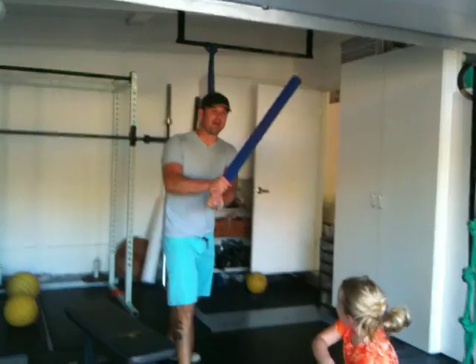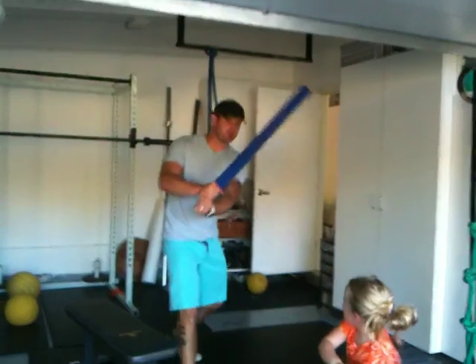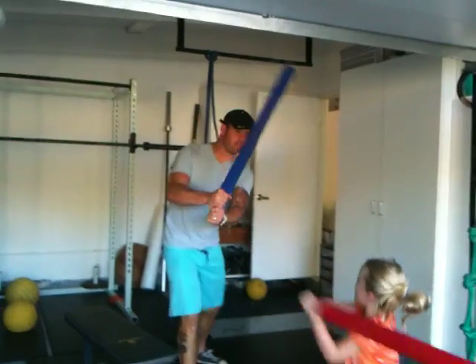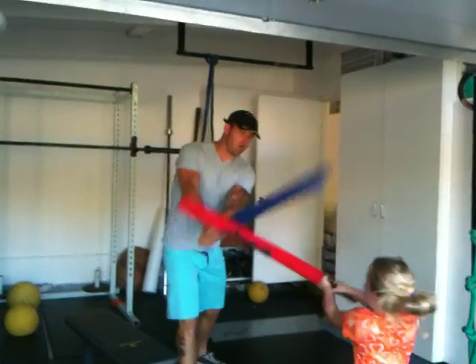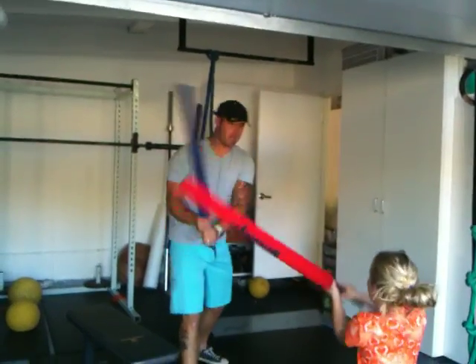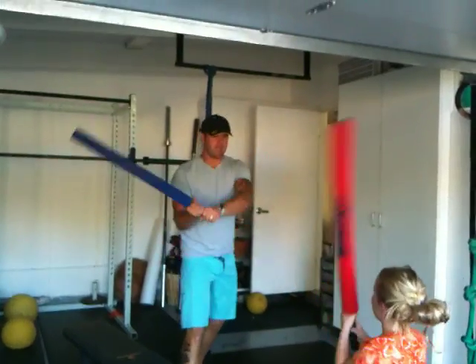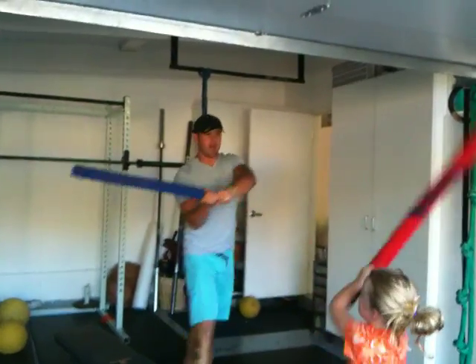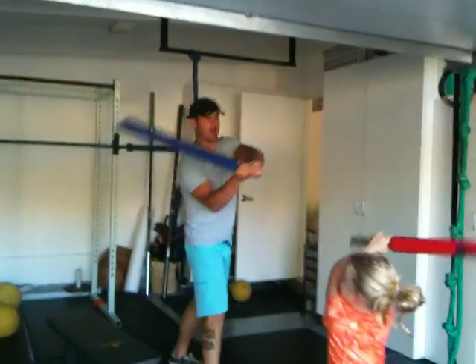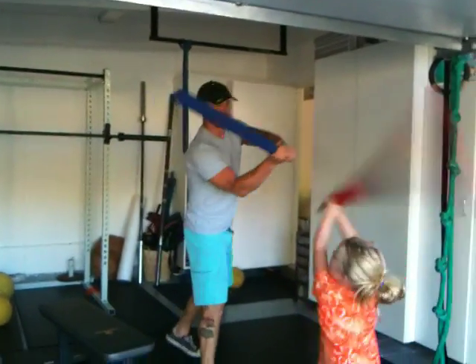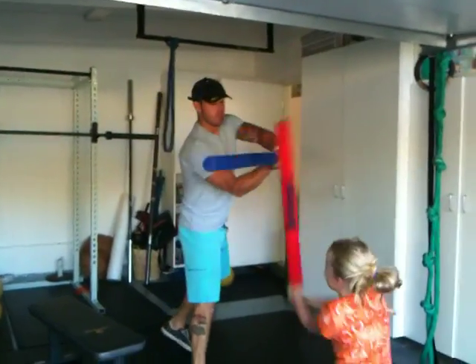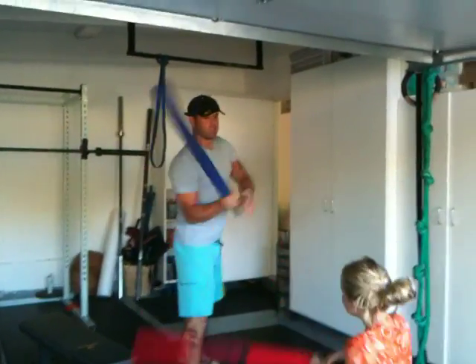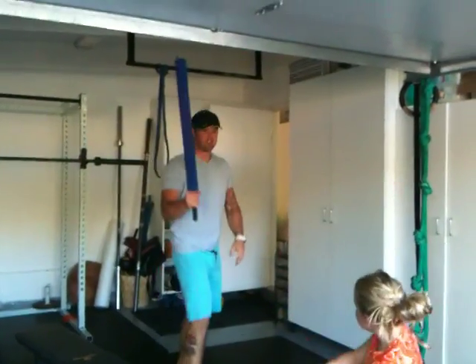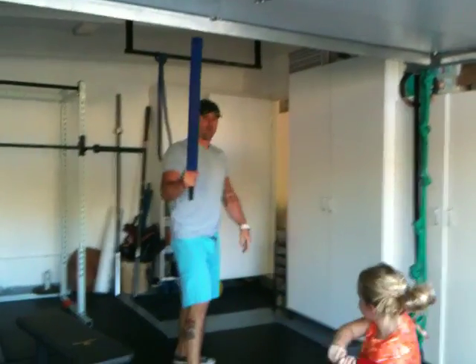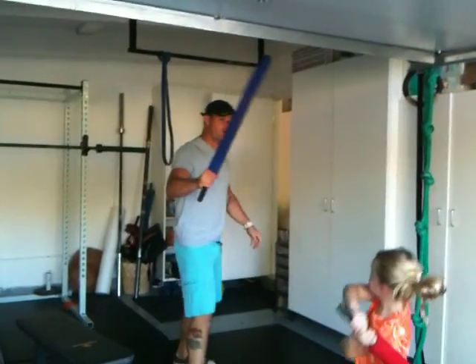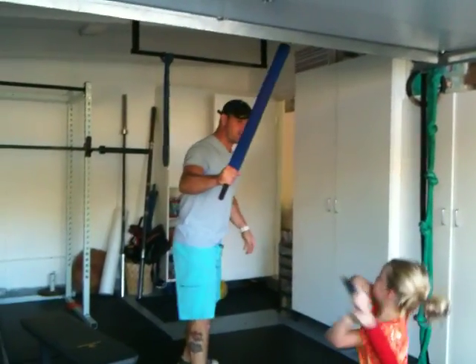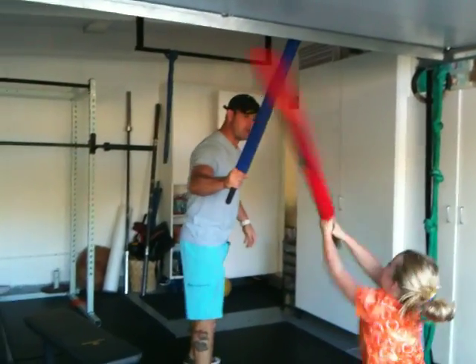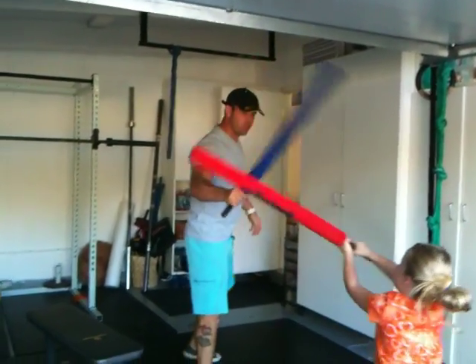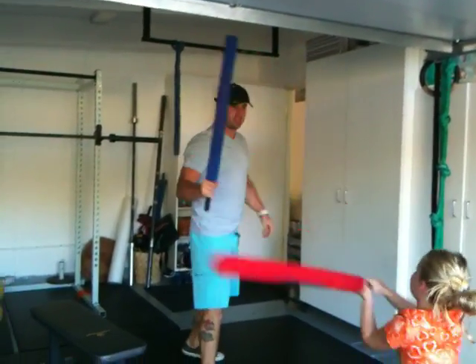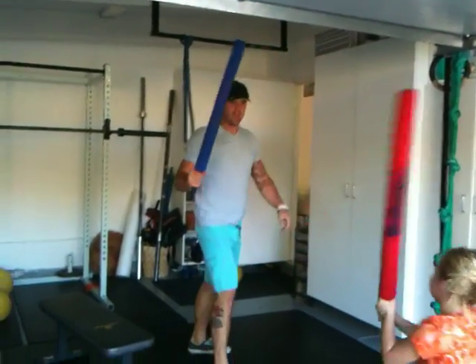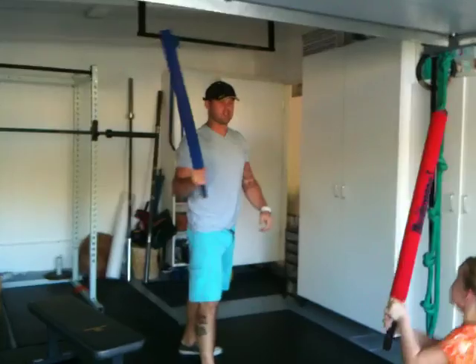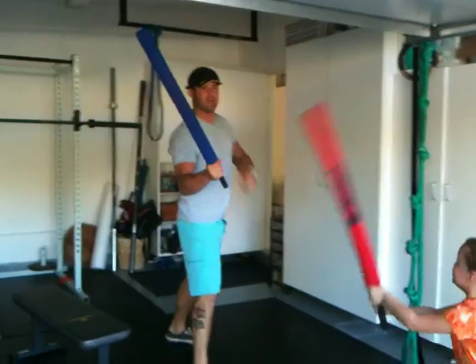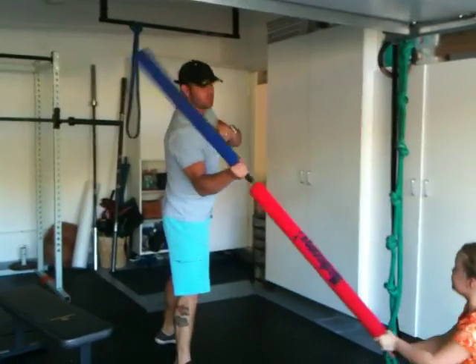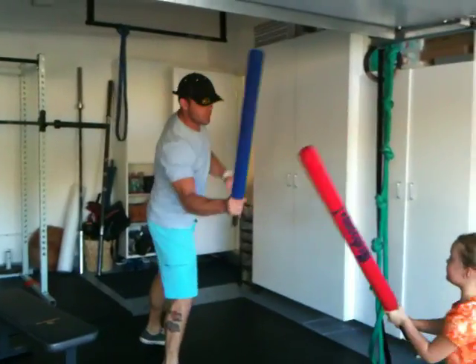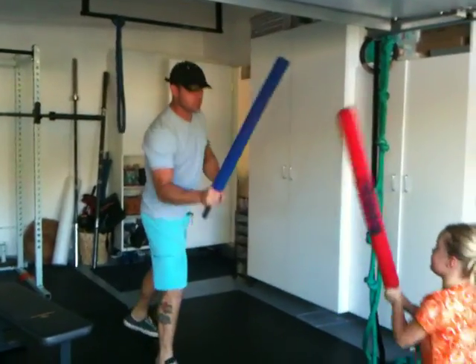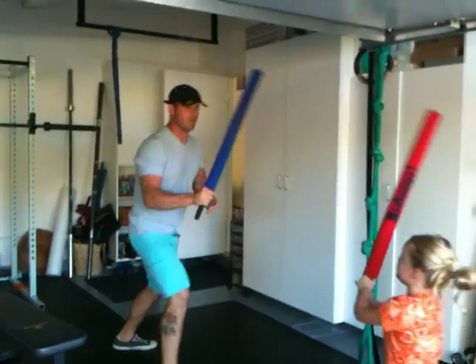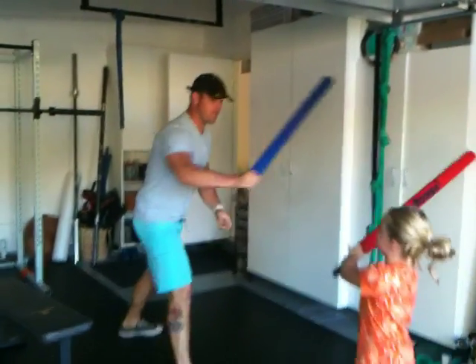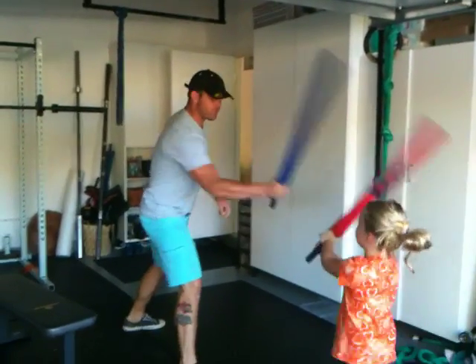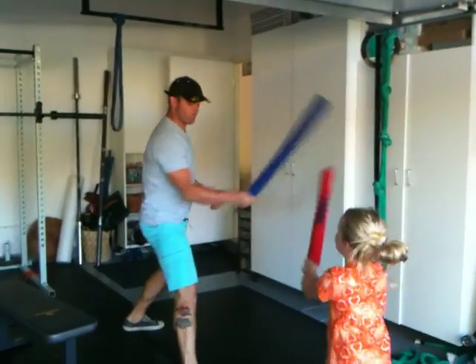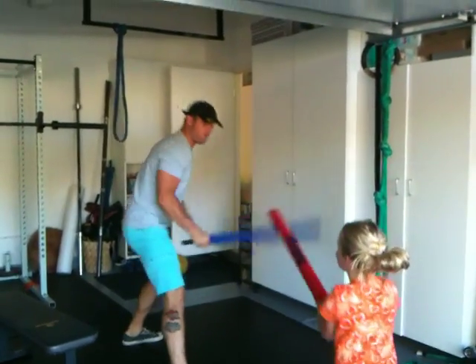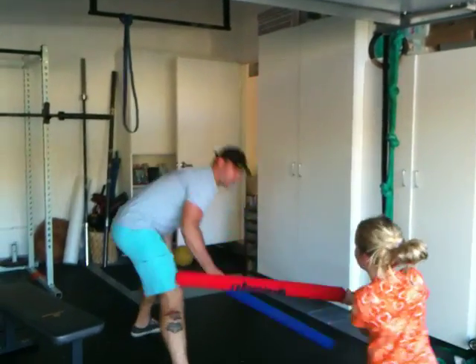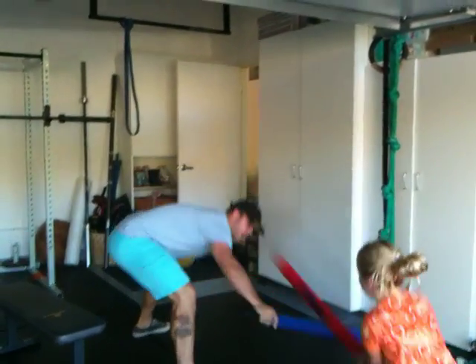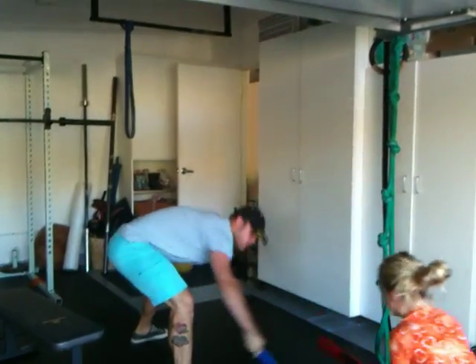Welcome back to Mobility Wod. We're going to work on a special thing today. This is called Meshumba. This is one of our best favorite warm-ups around the house.